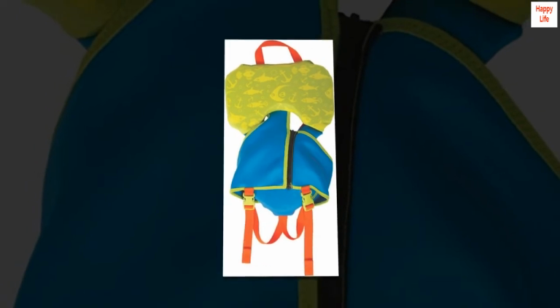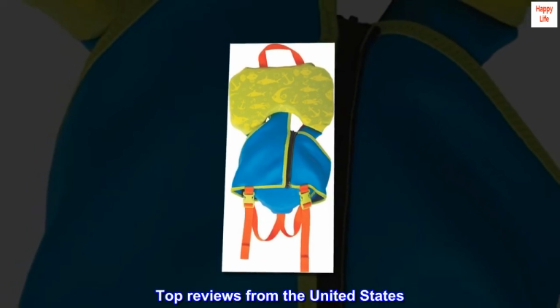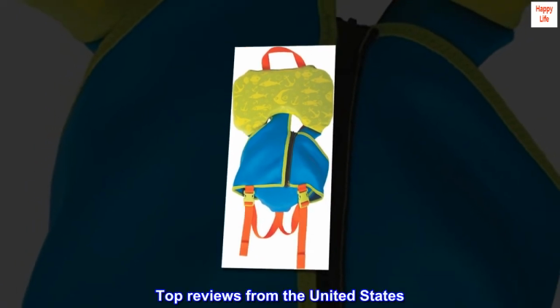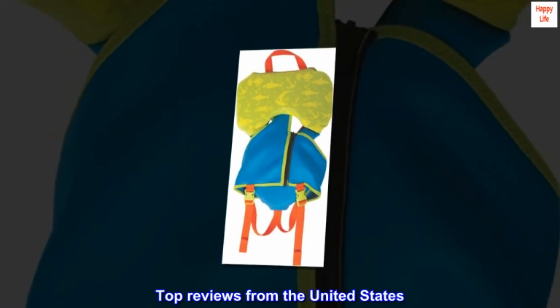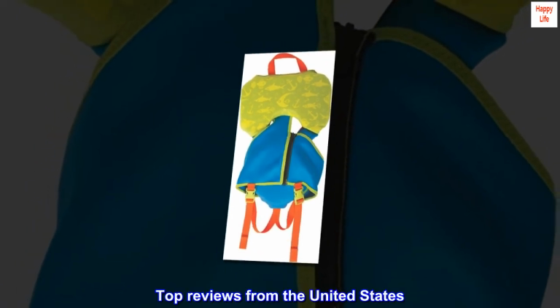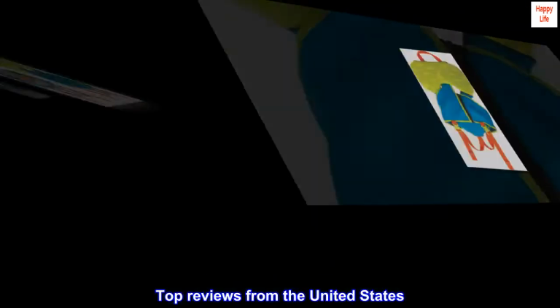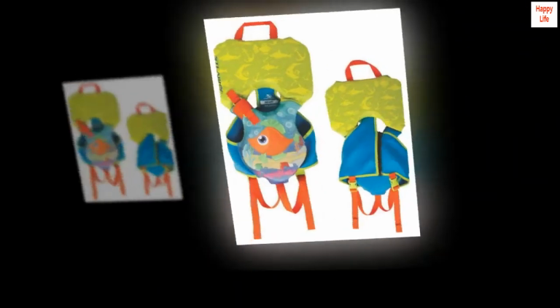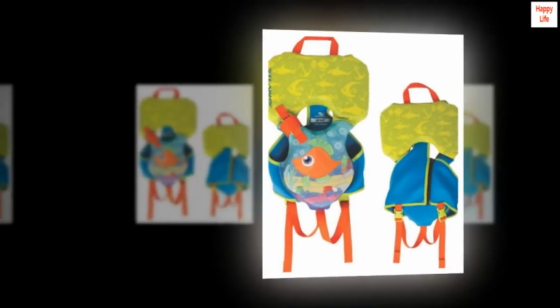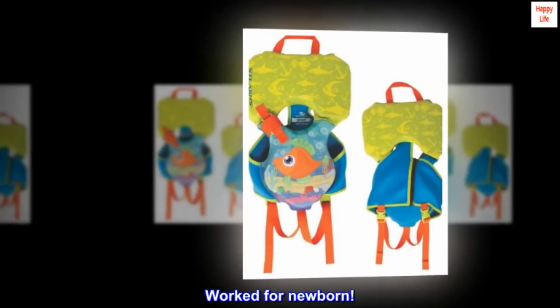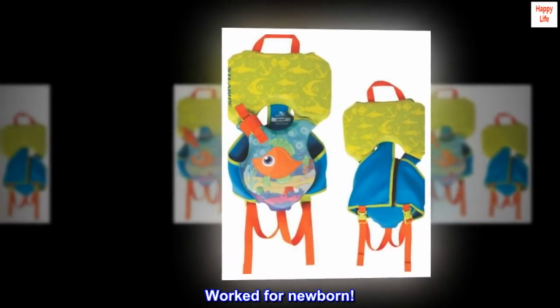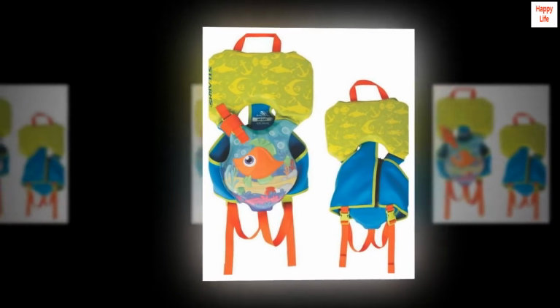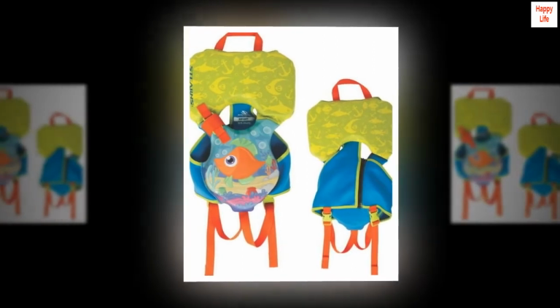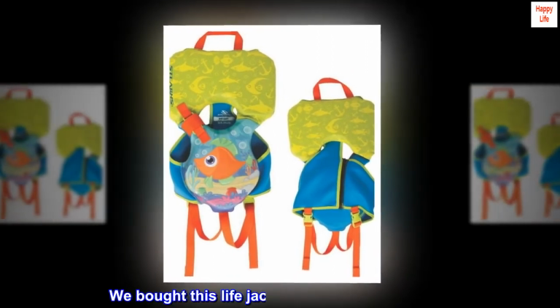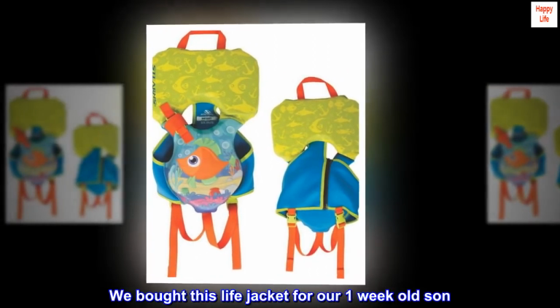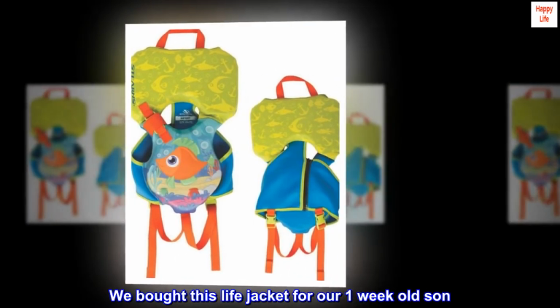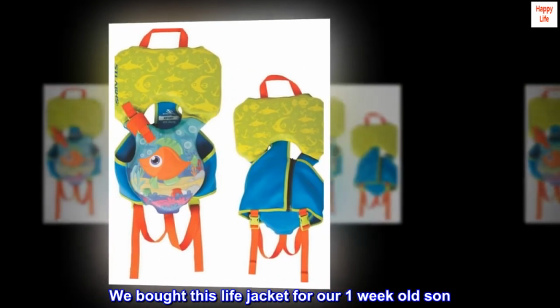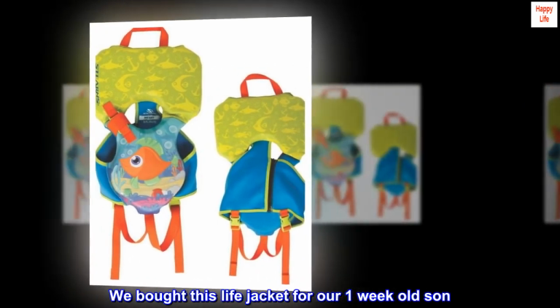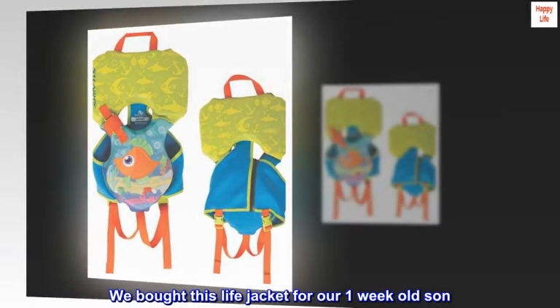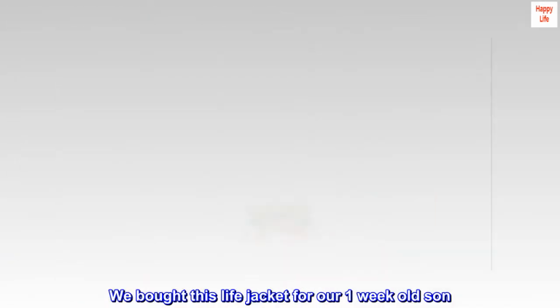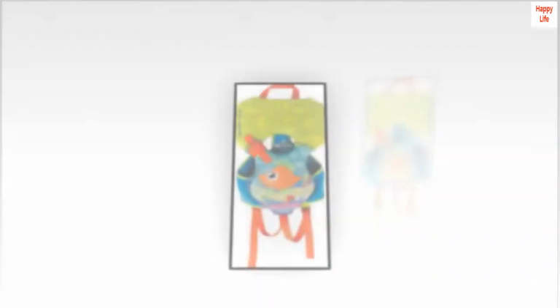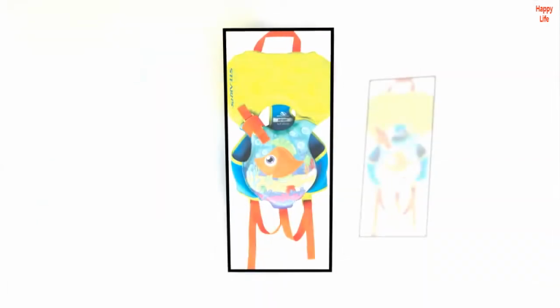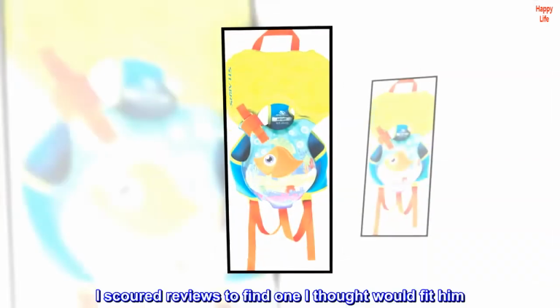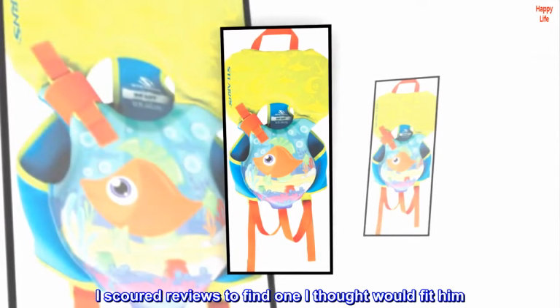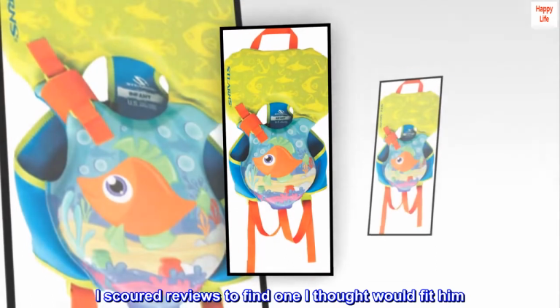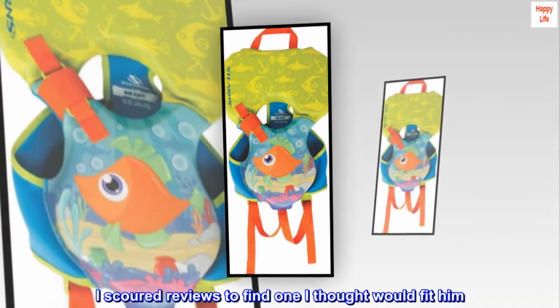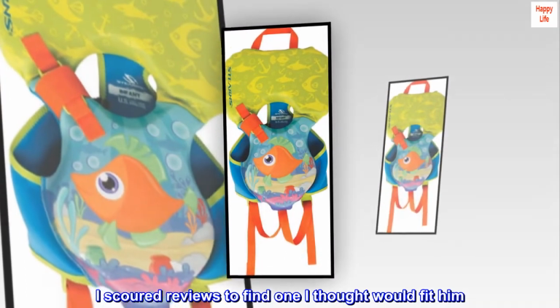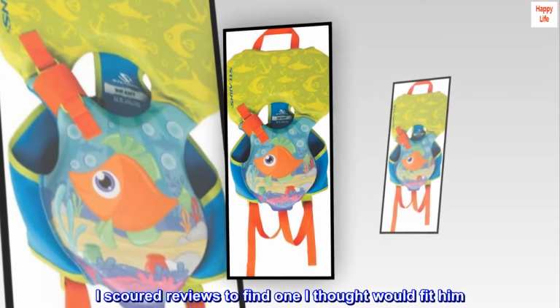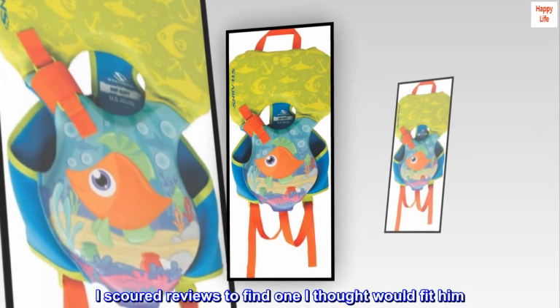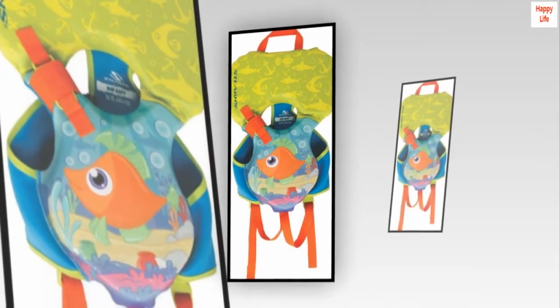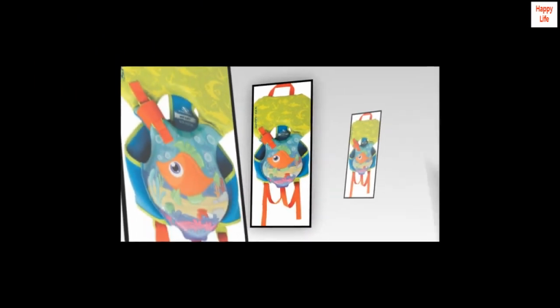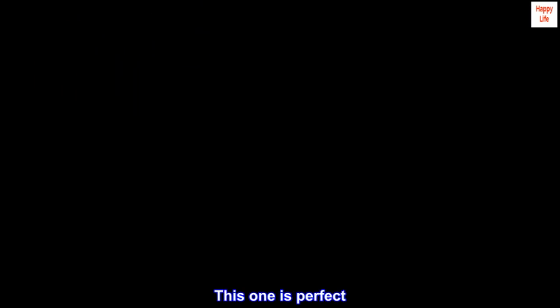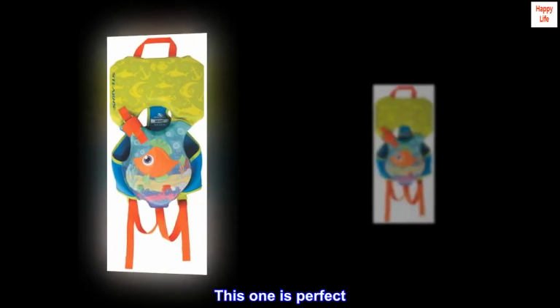Top reviews from the United States. Worked for newborn. We bought this lifejacket for our one-week-old son. I scoured reviews to find one I thought would fit him. This one is perfect.